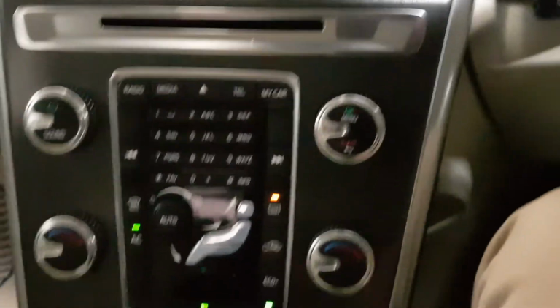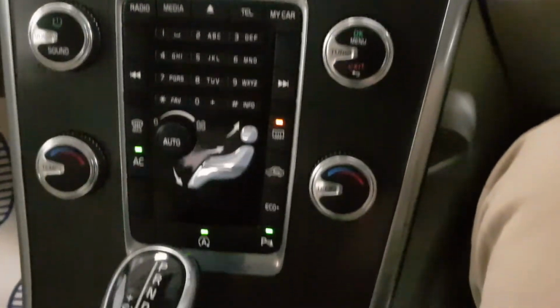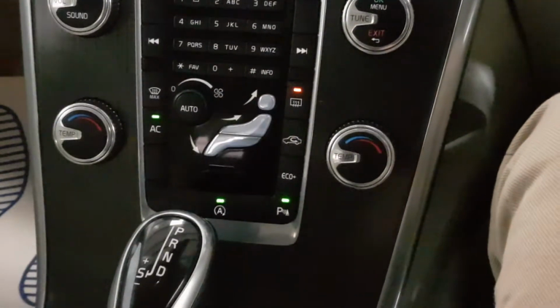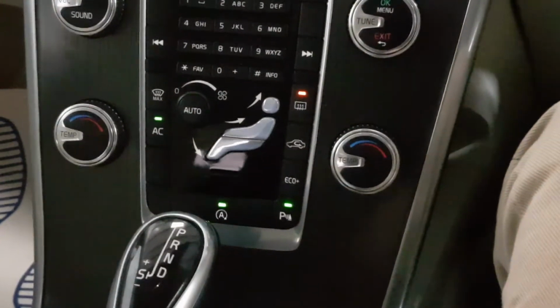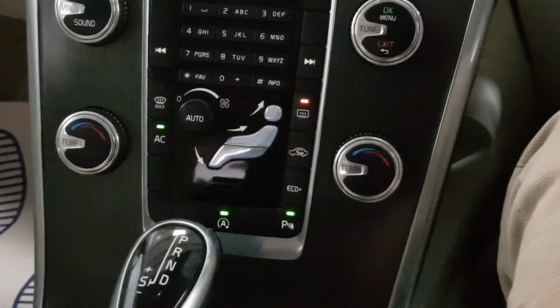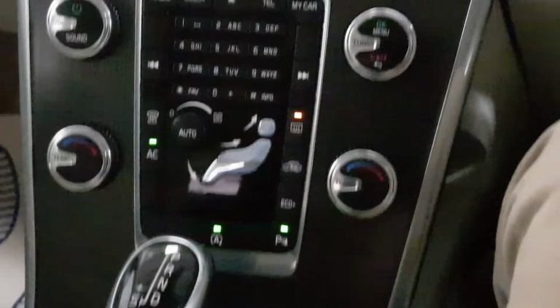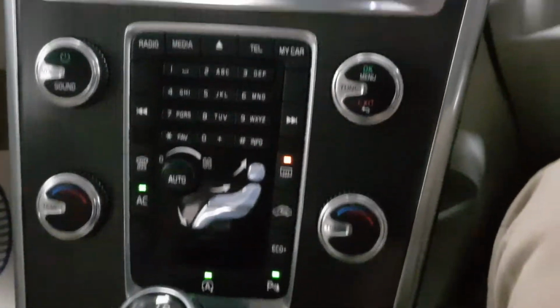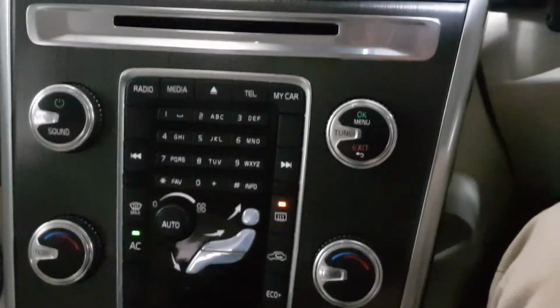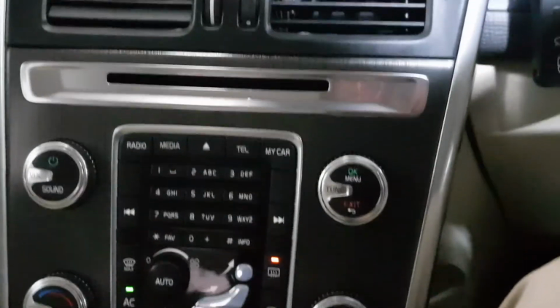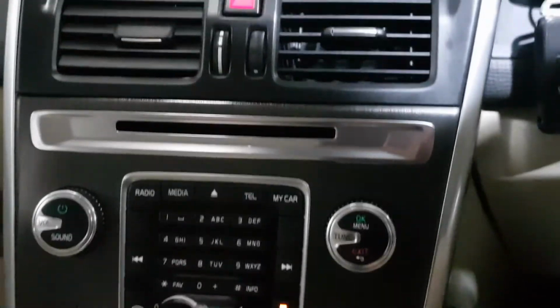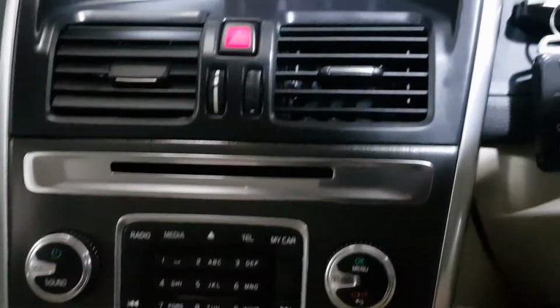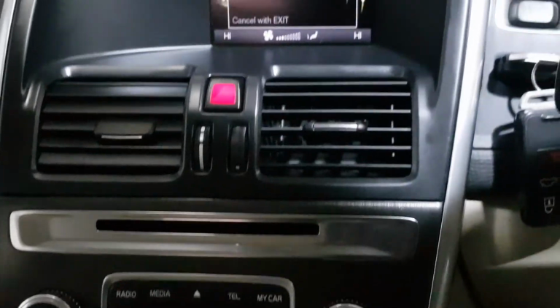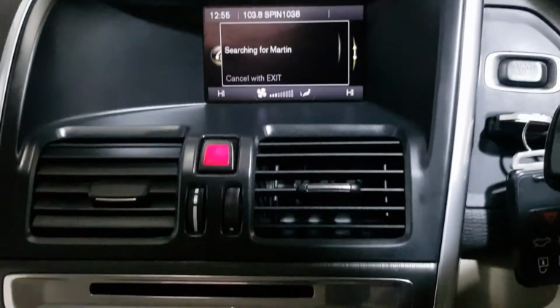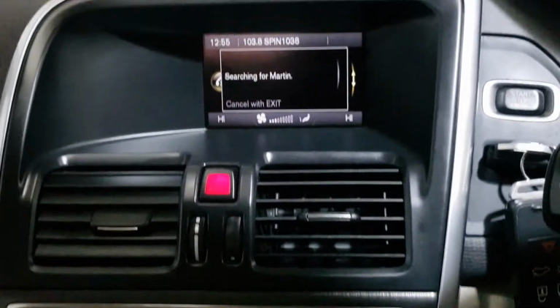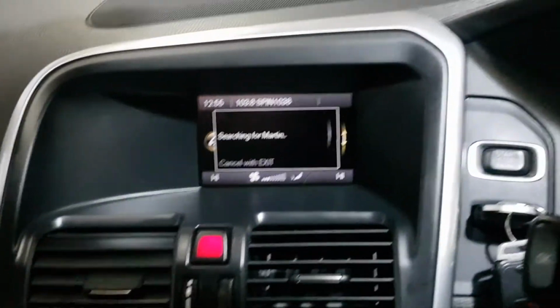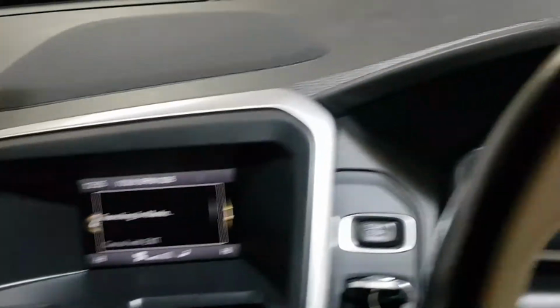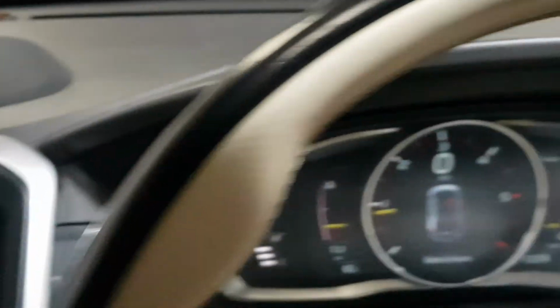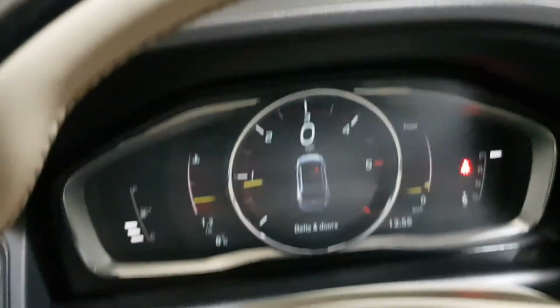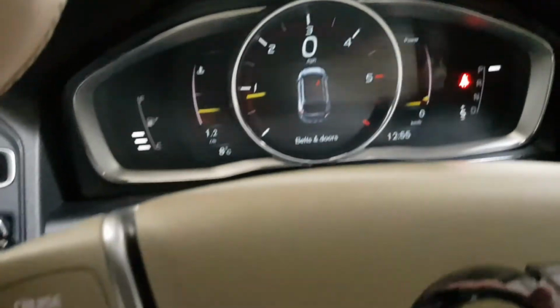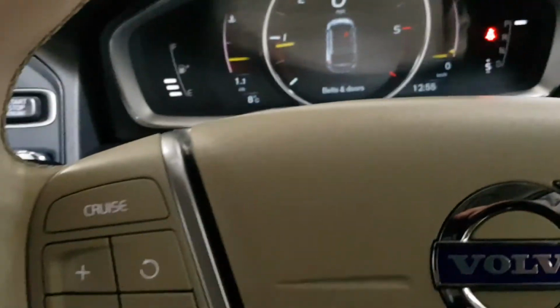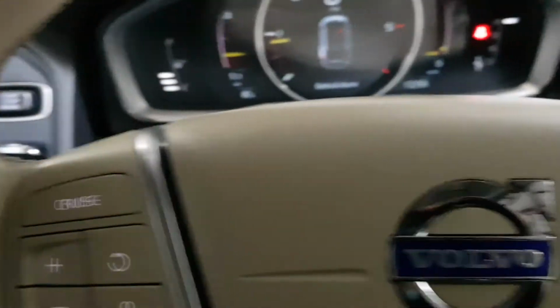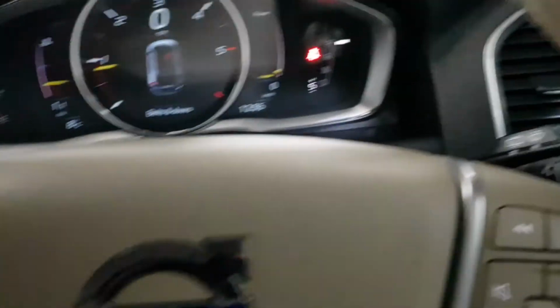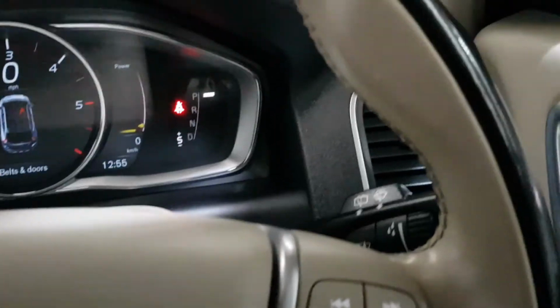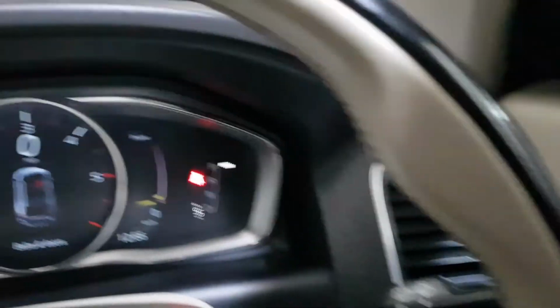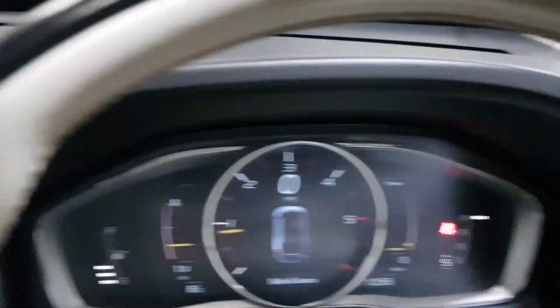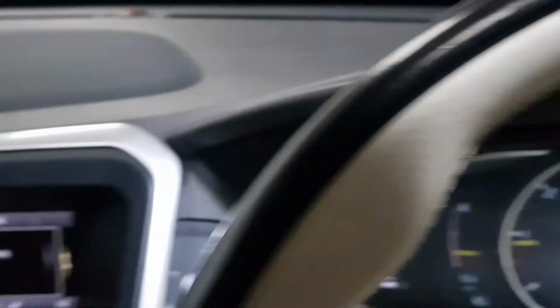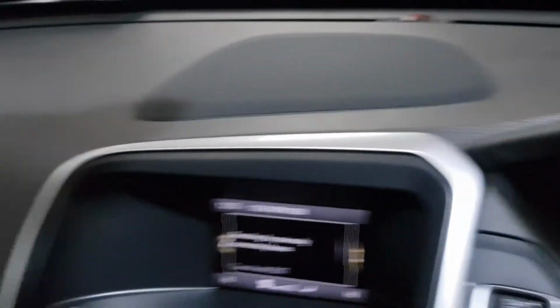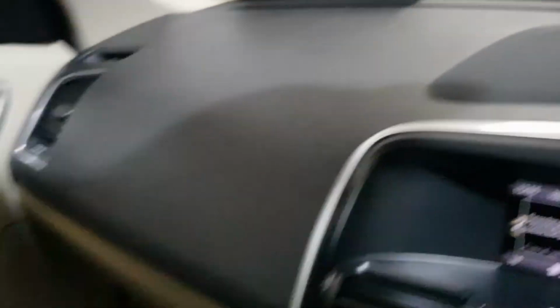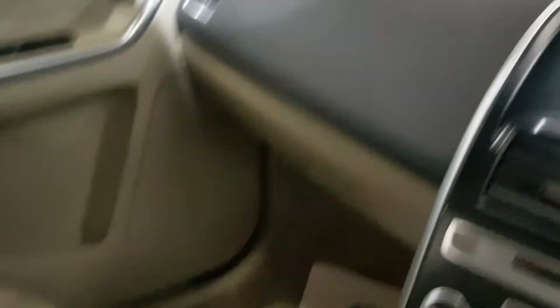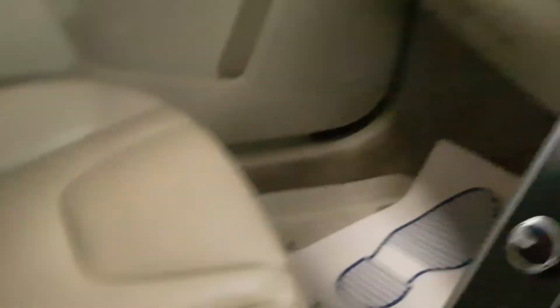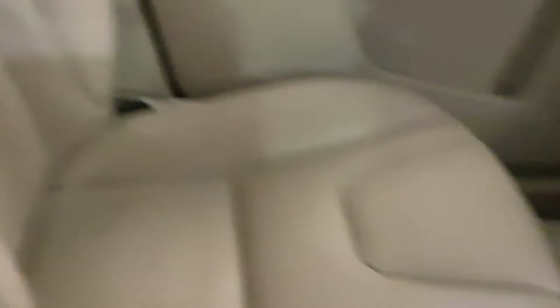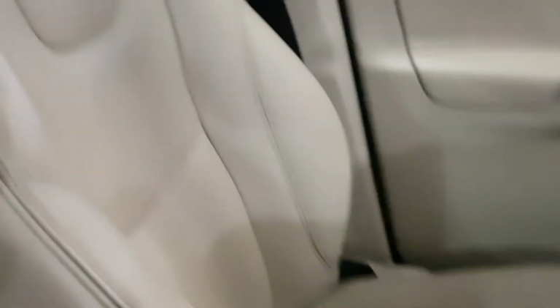And all the extras that you'd expect with the parking sensors, the Bluetooth, all the multimedia streaming, cruise control, auto lights, auto wipers. So a nice low mileage SUV.